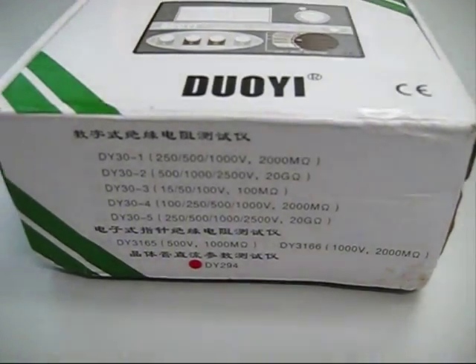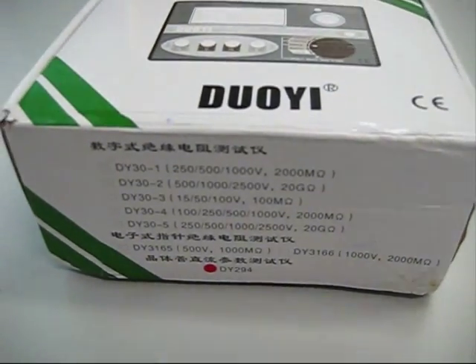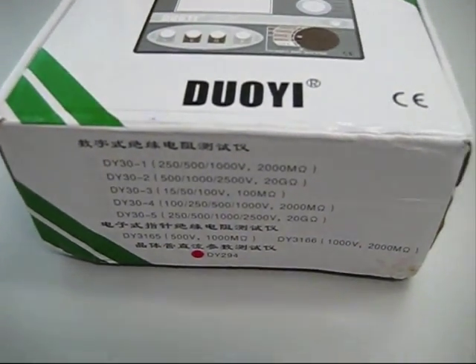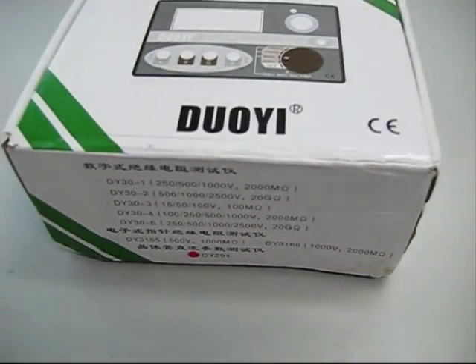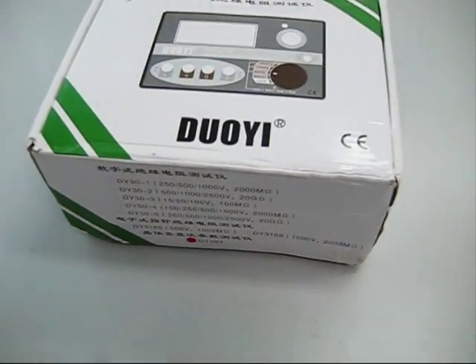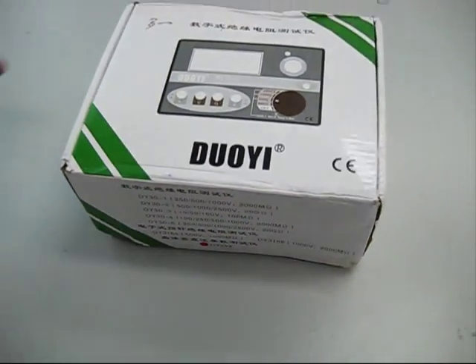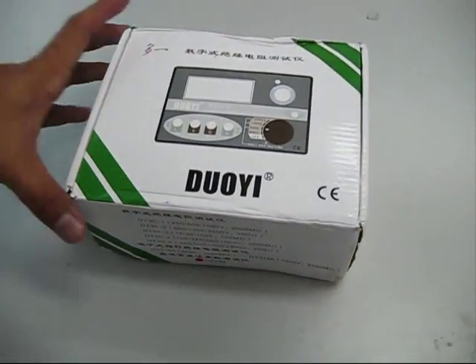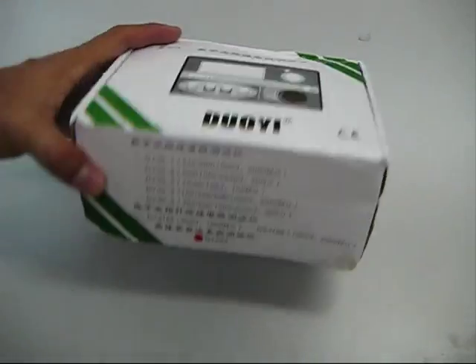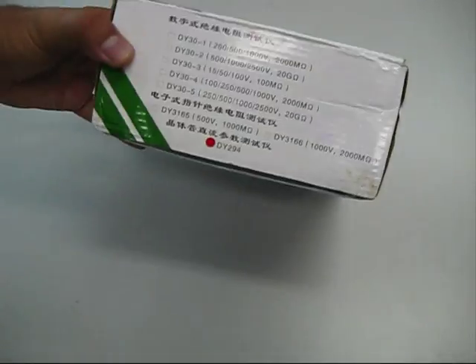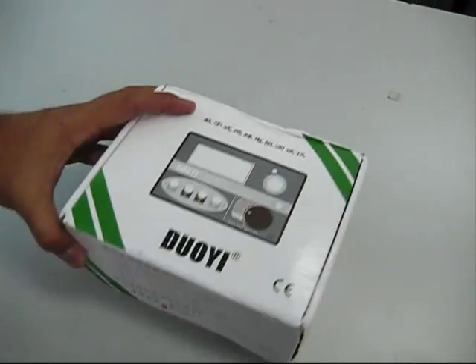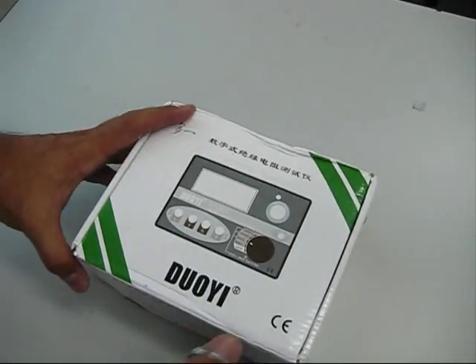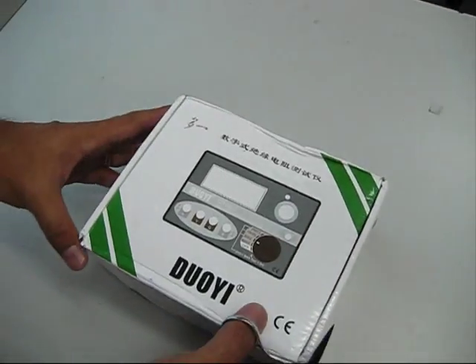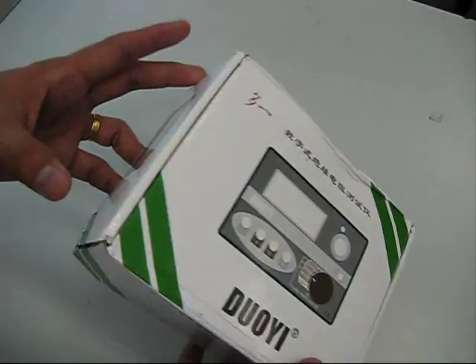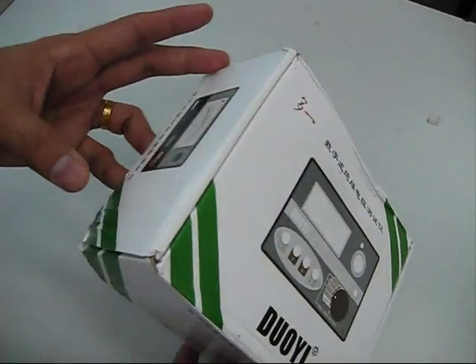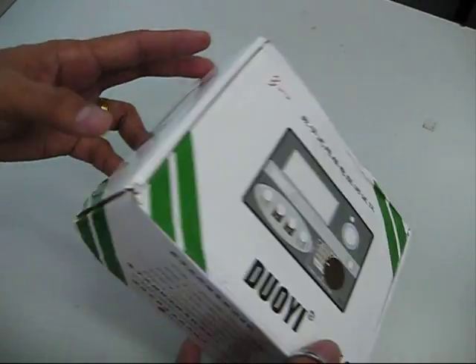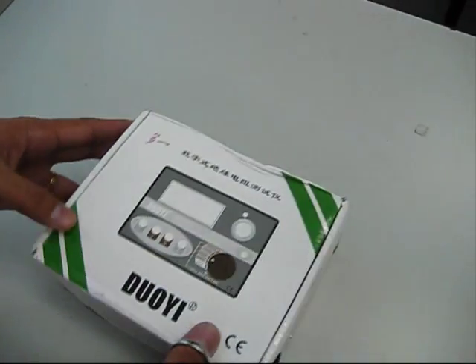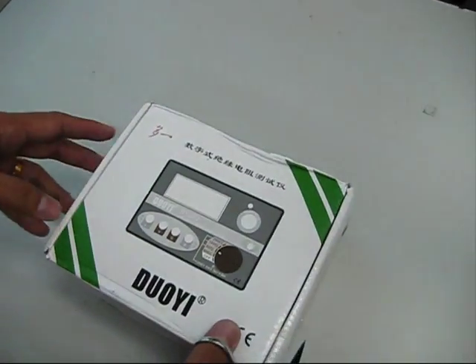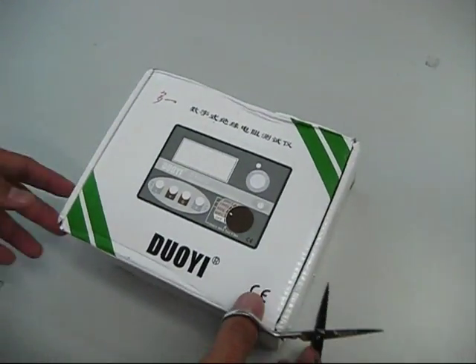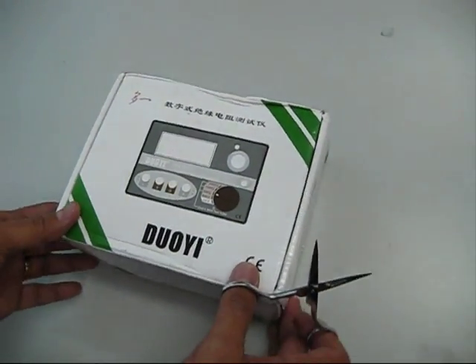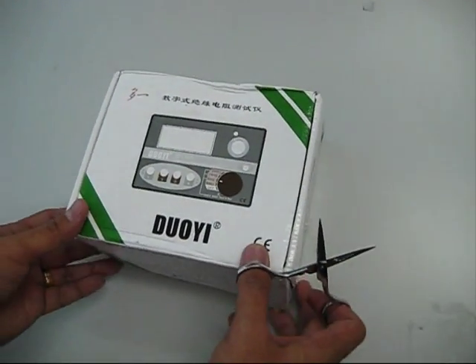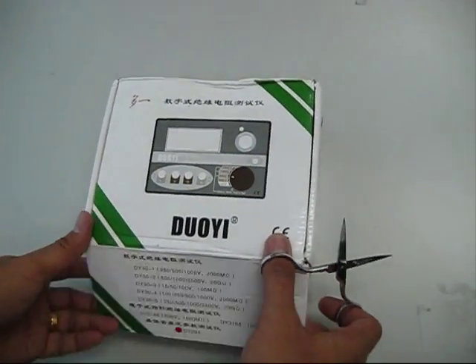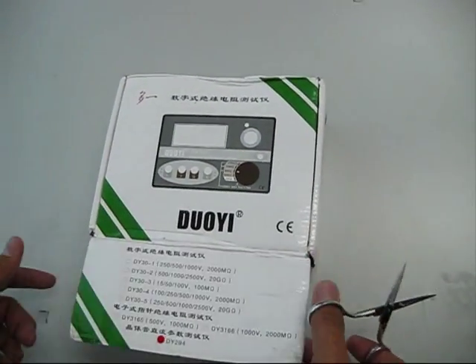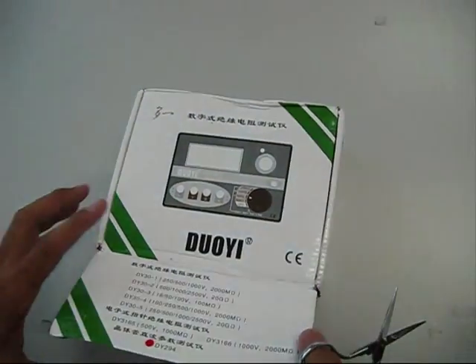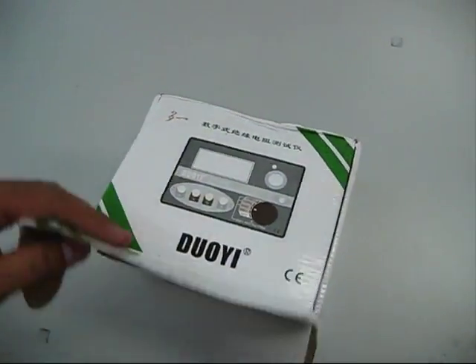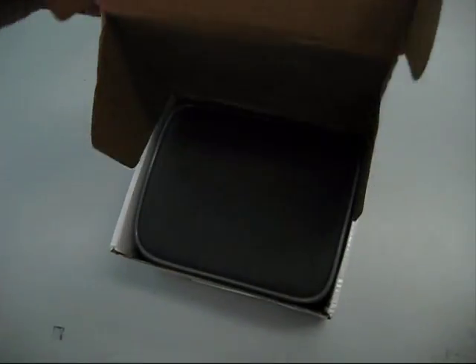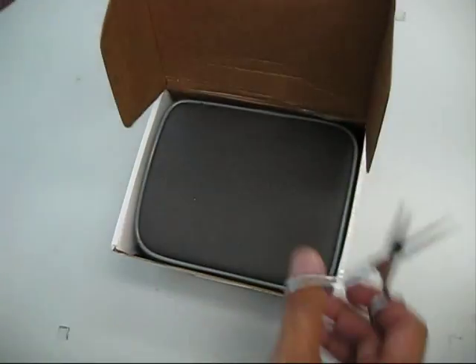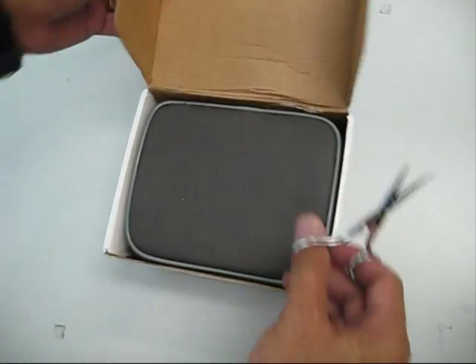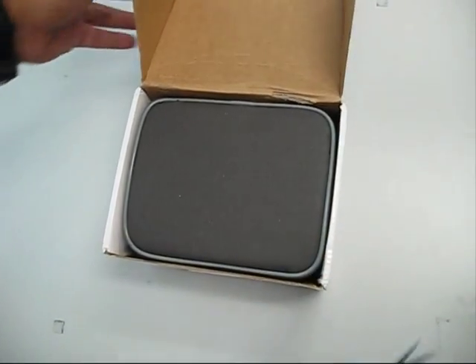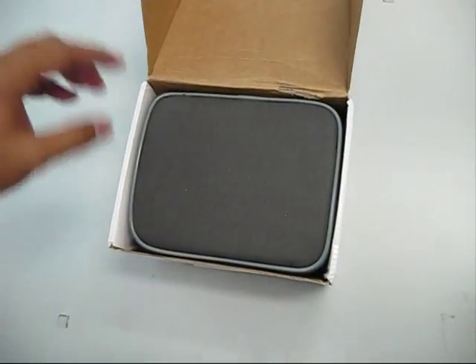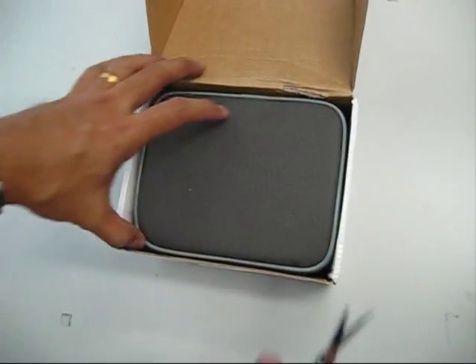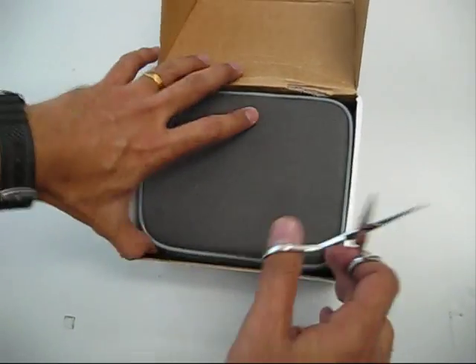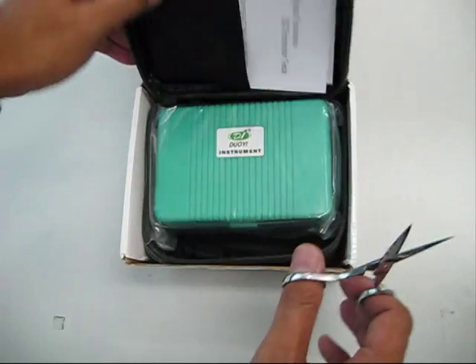This is it, I got it today. DouYi. This is a digital transistor tester, made in China. Let's open it up.